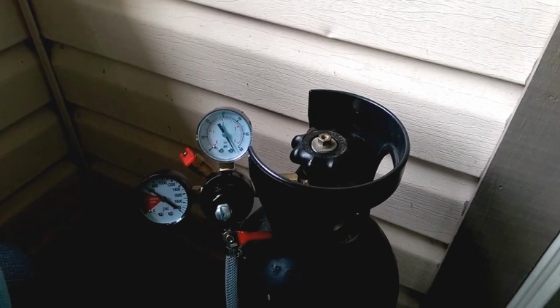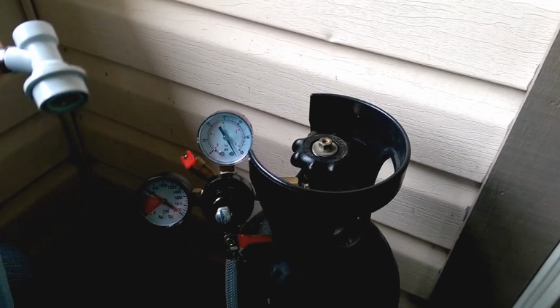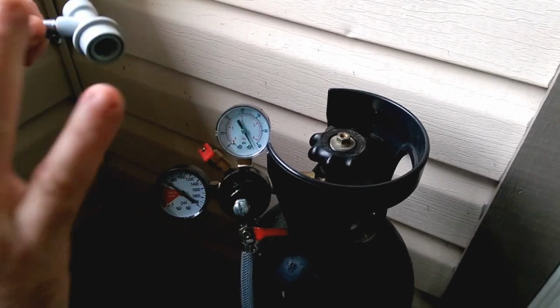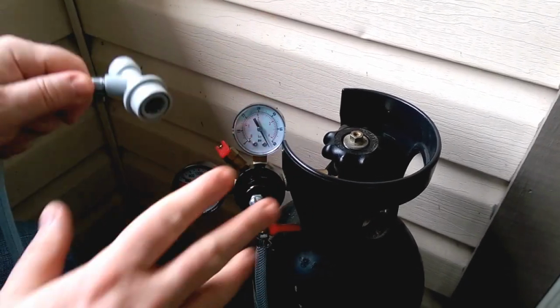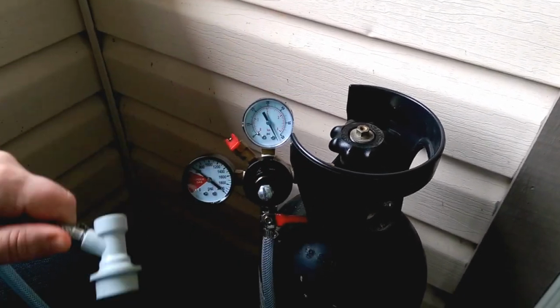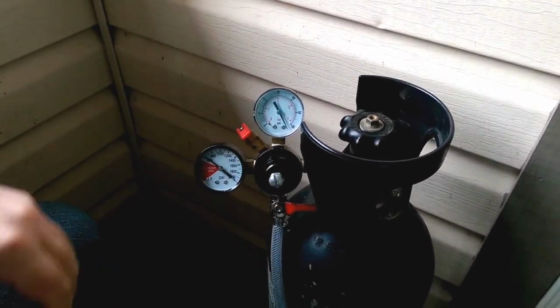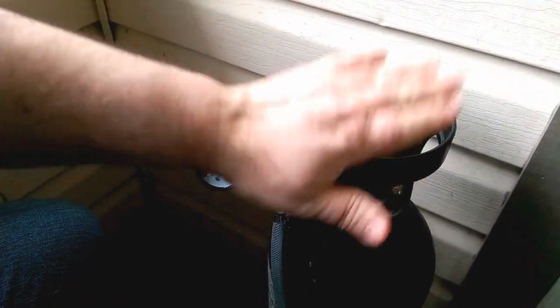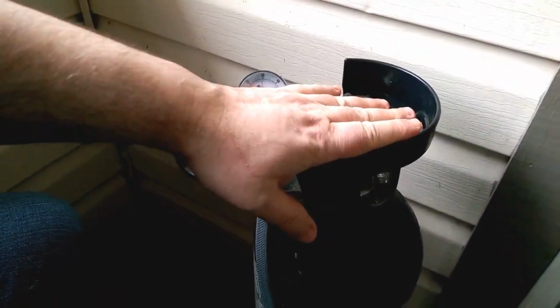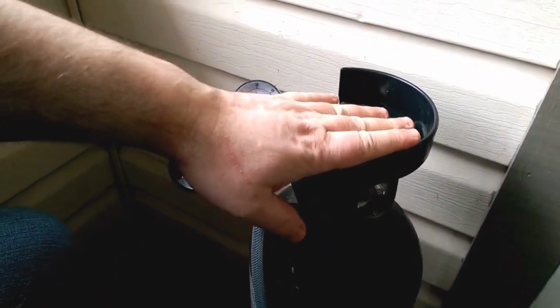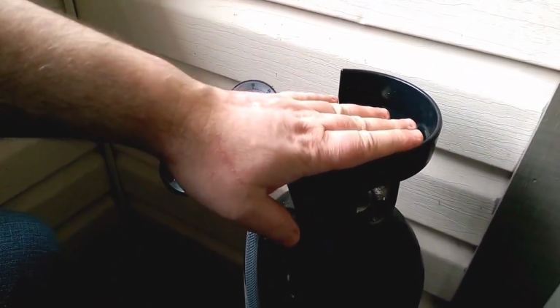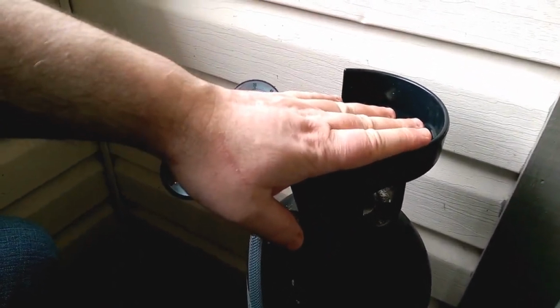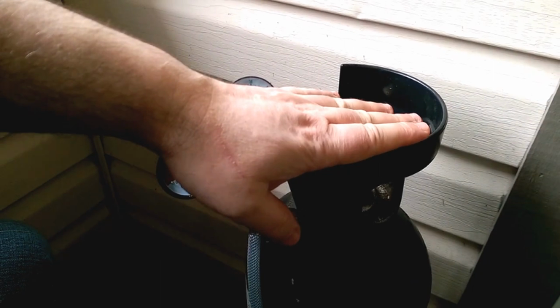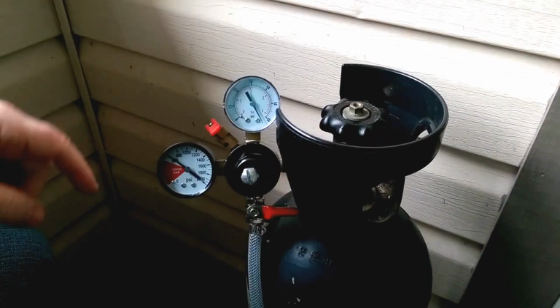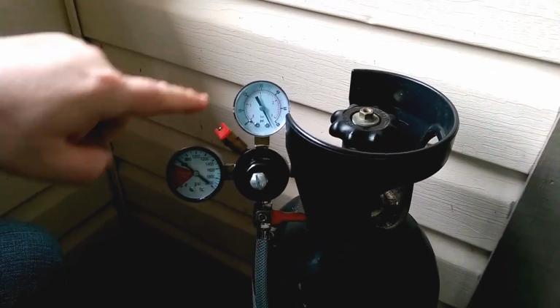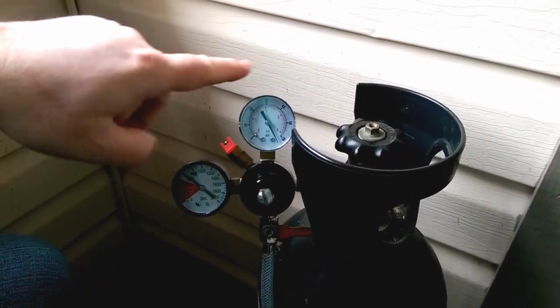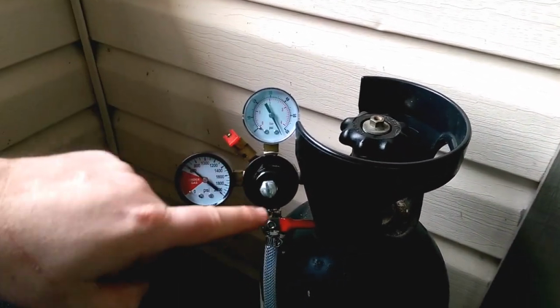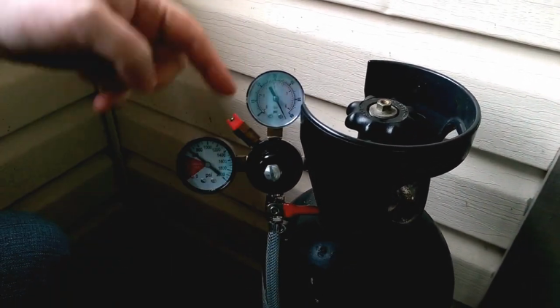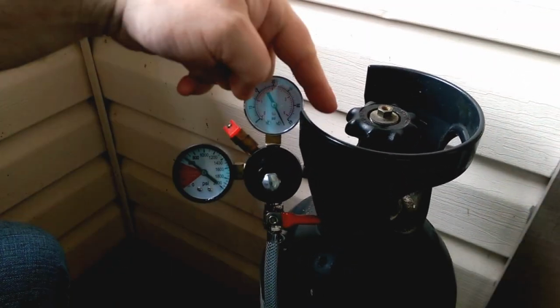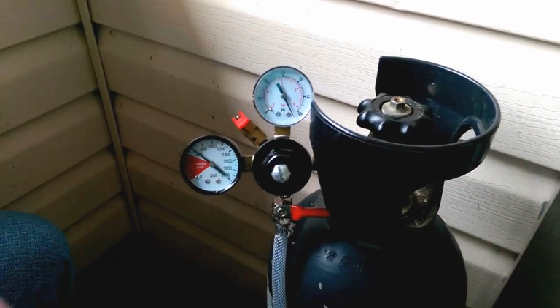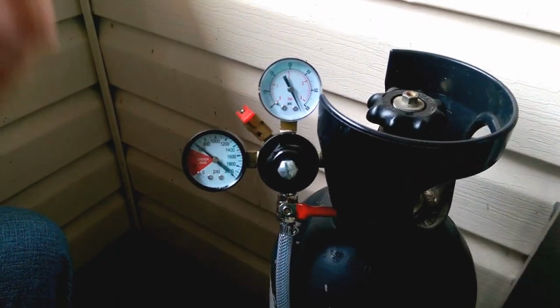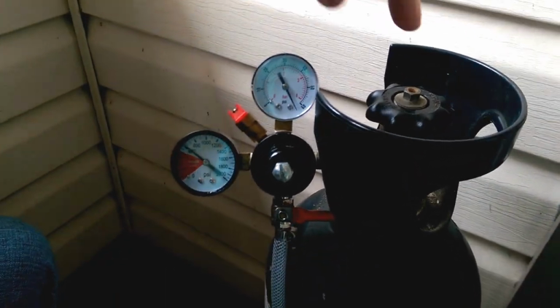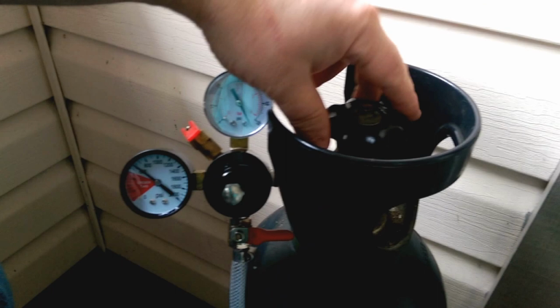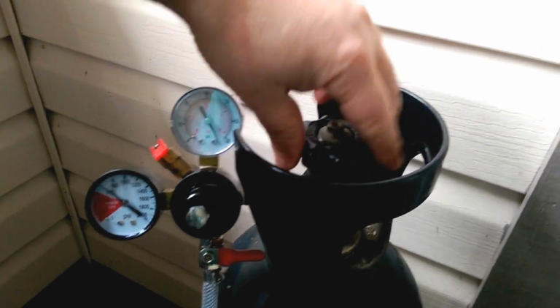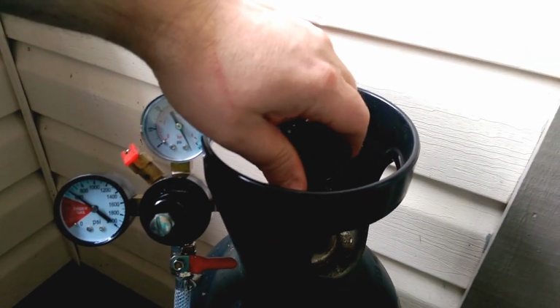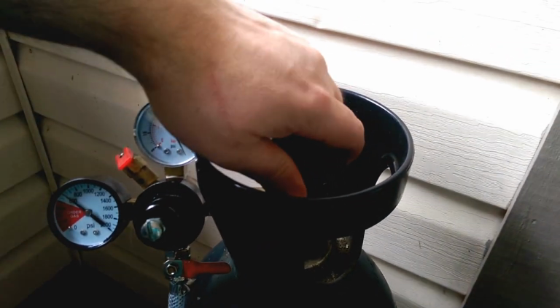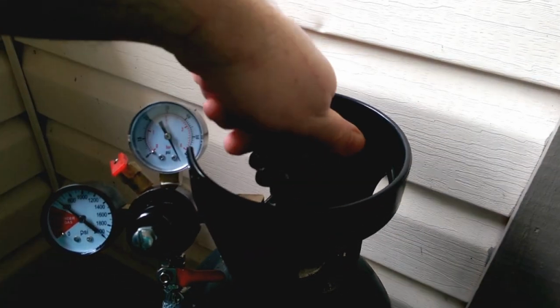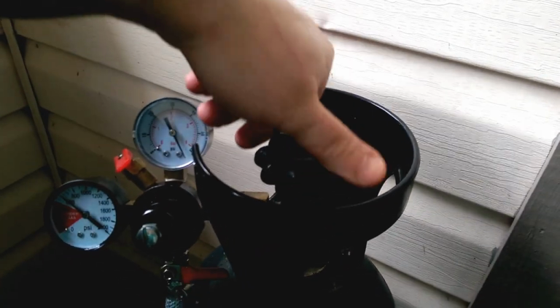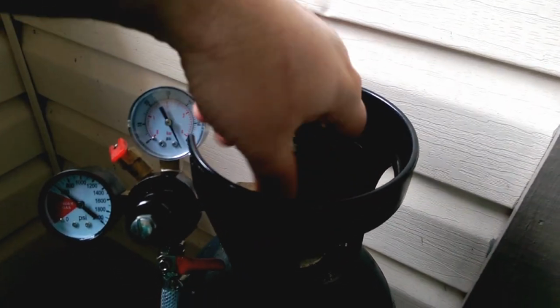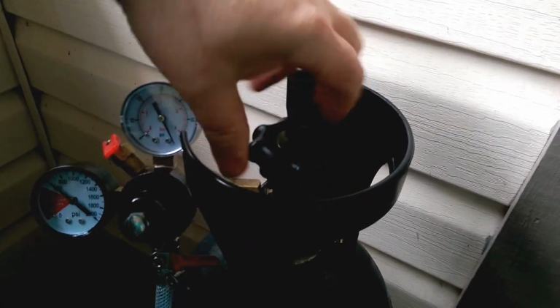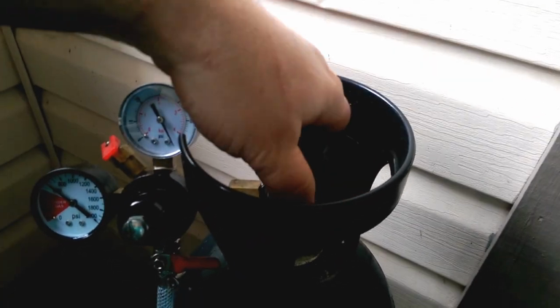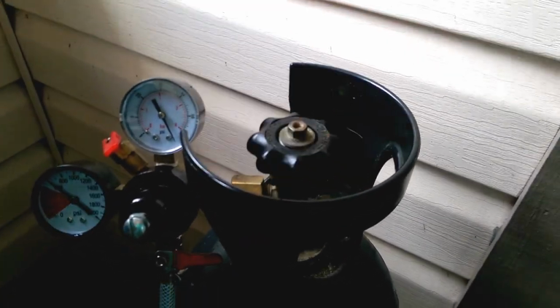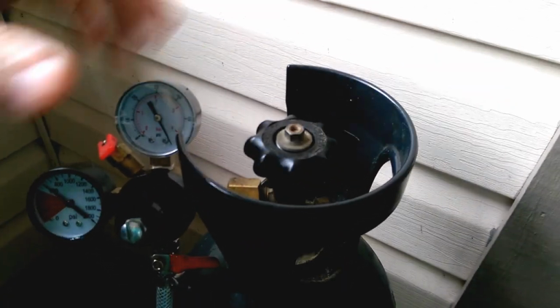This is a home carbonating system. I have this 20-pound tank here. We have this thing called a regulator — it's attached to the tank, and in here is the on/off for the main tank. I always keep that off when I'm not using the tank.